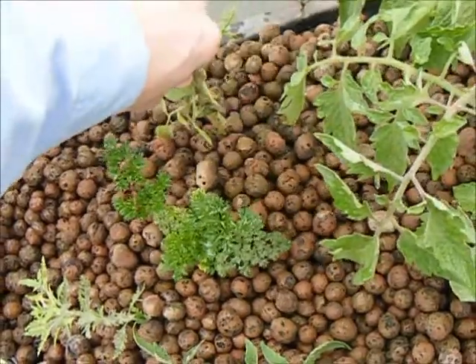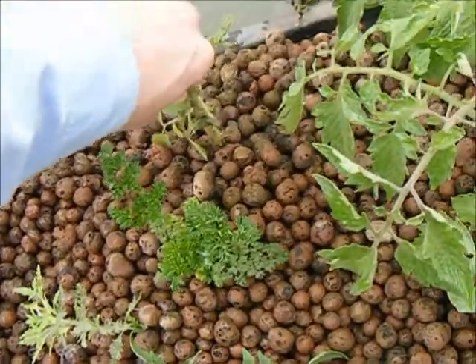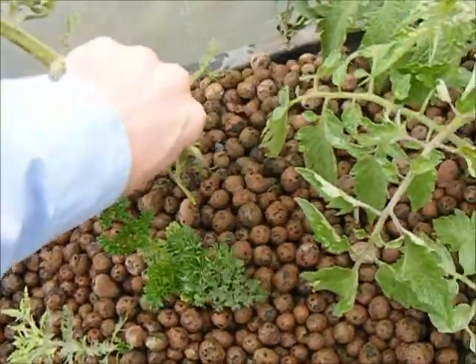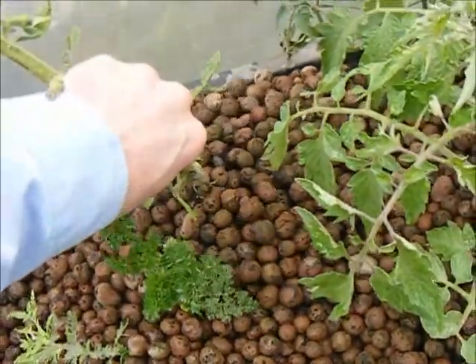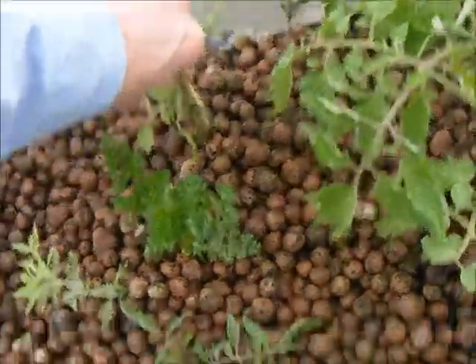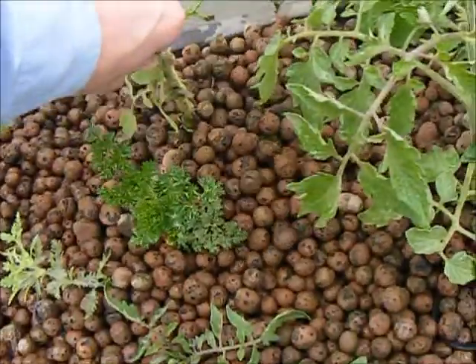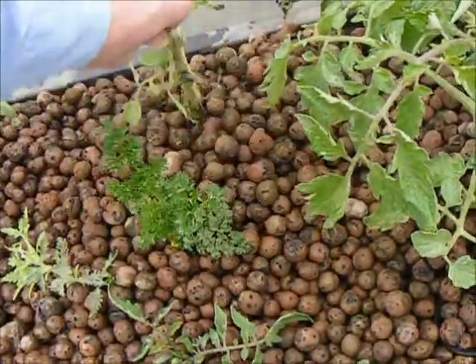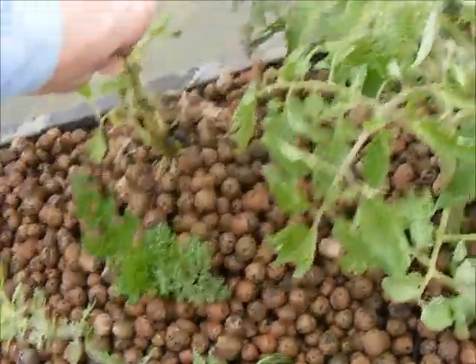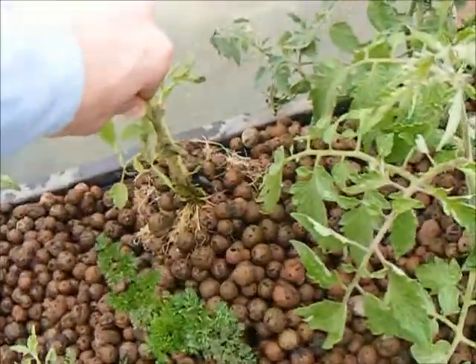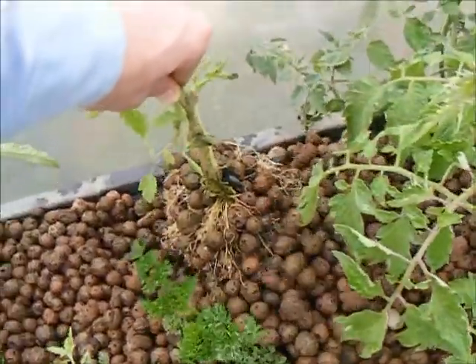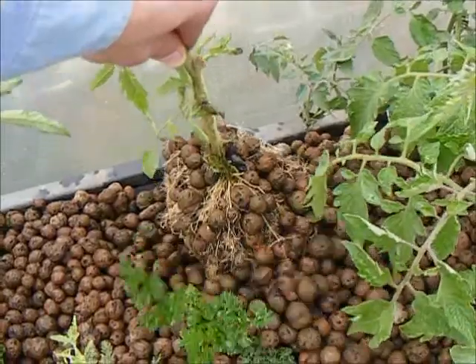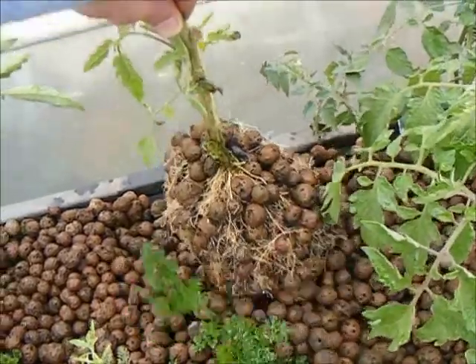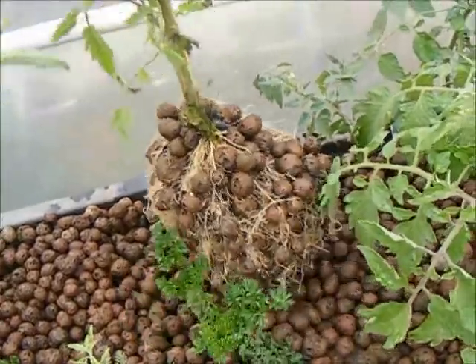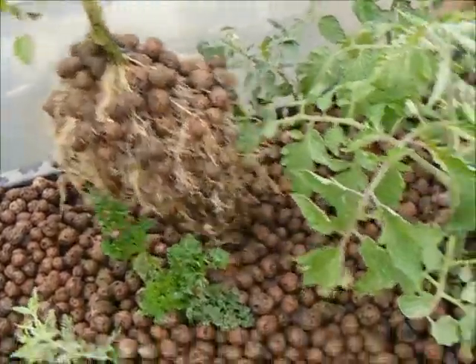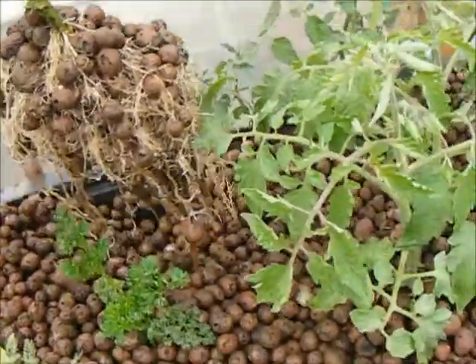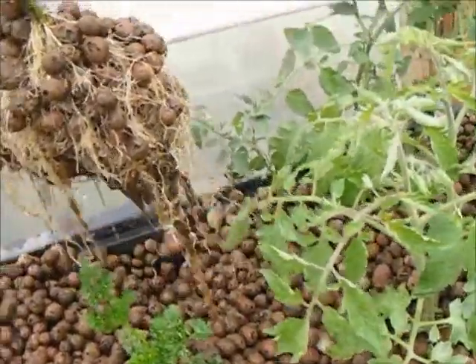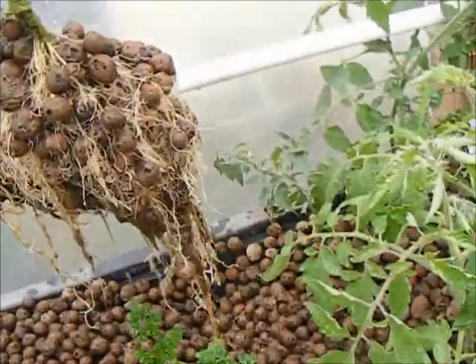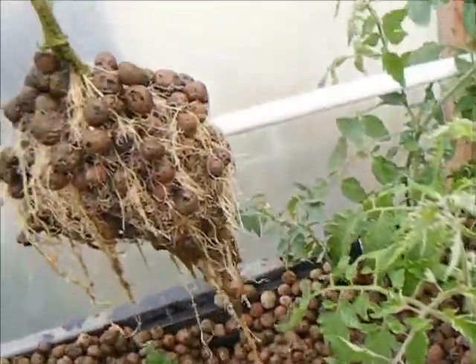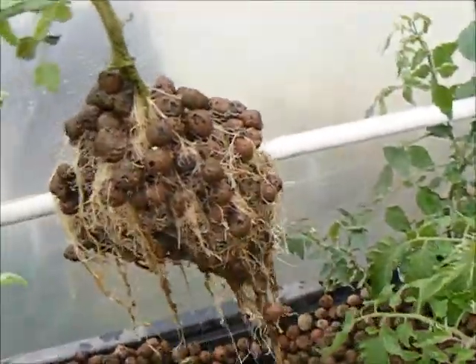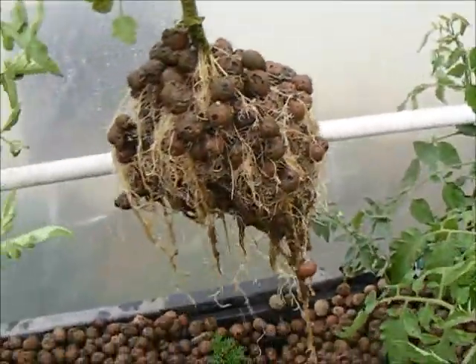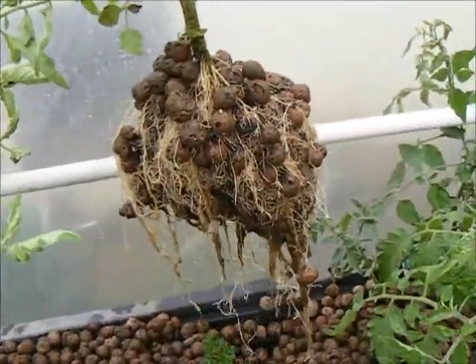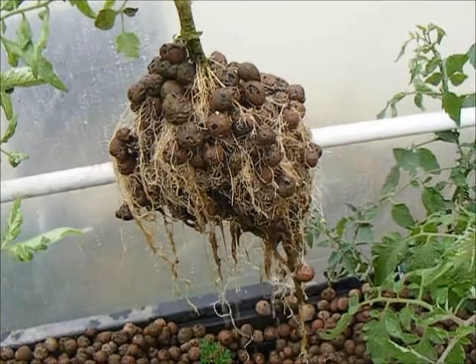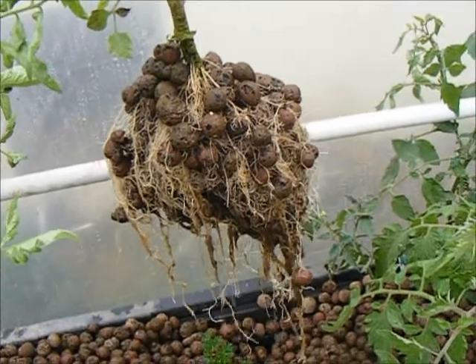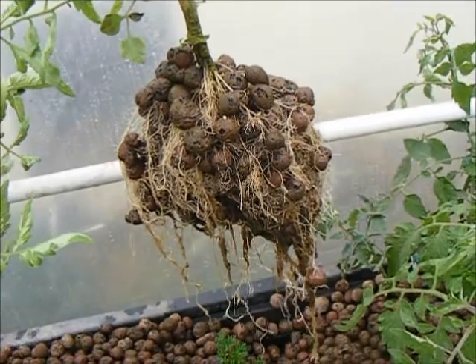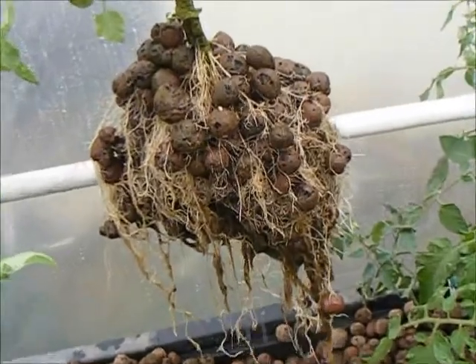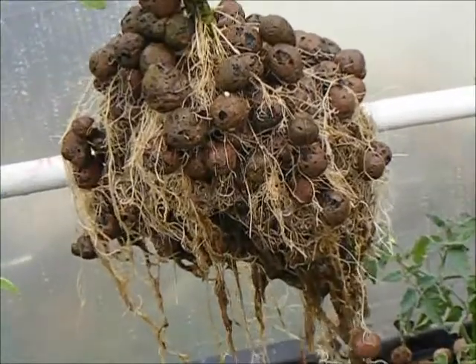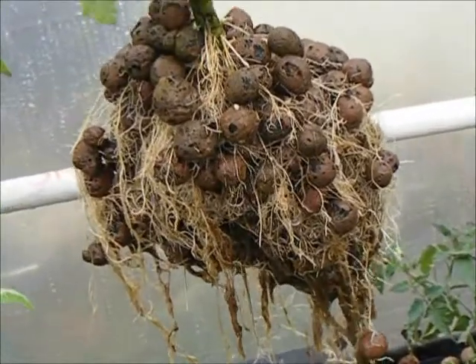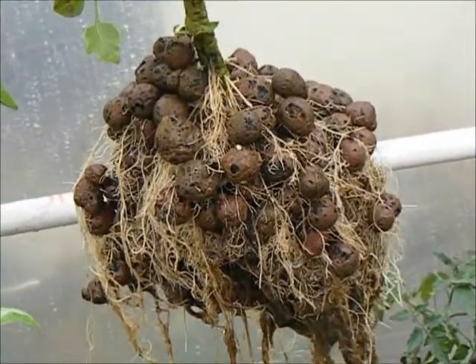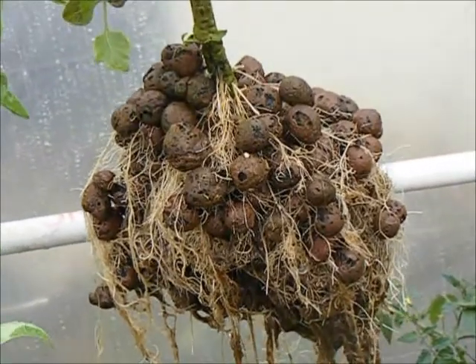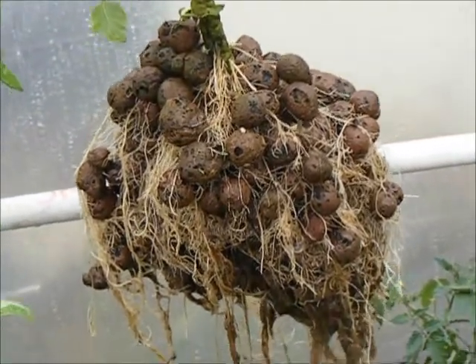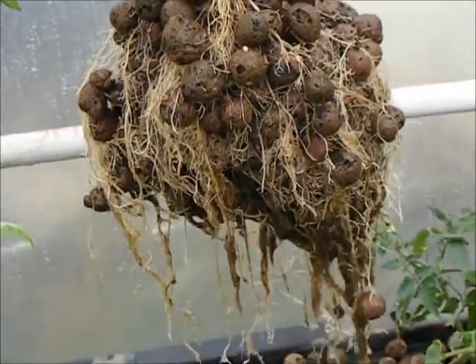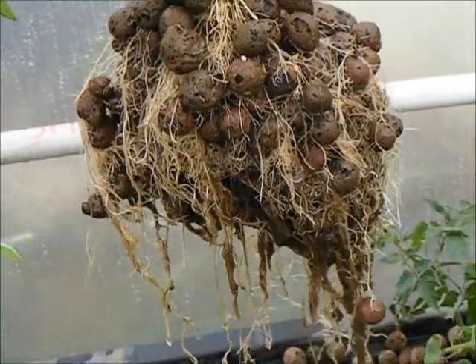That takes some good pull. Look at that — that is fantastic. And look how strong those roots are.